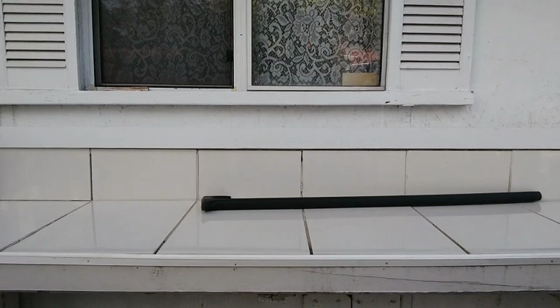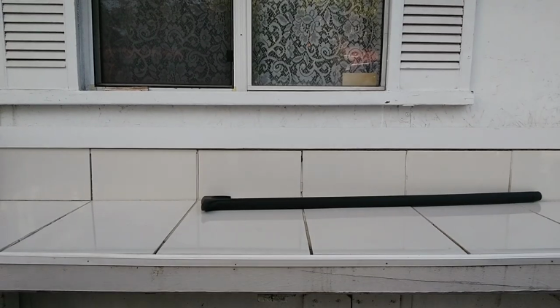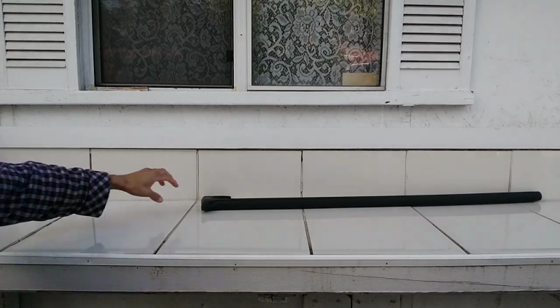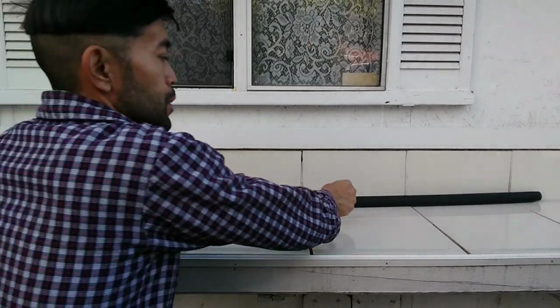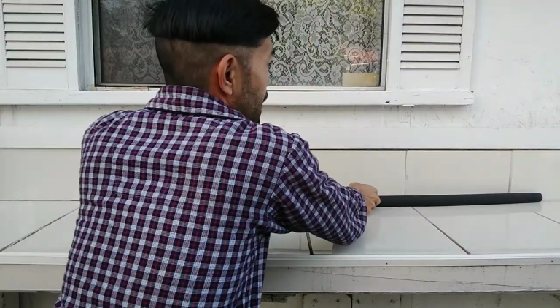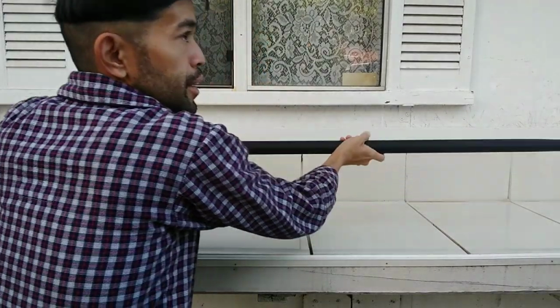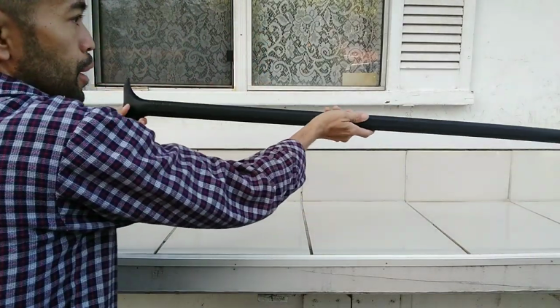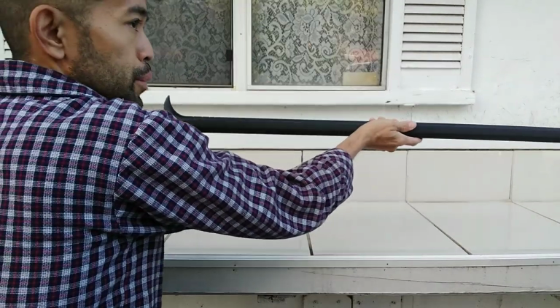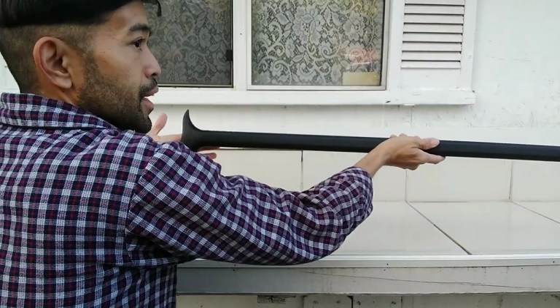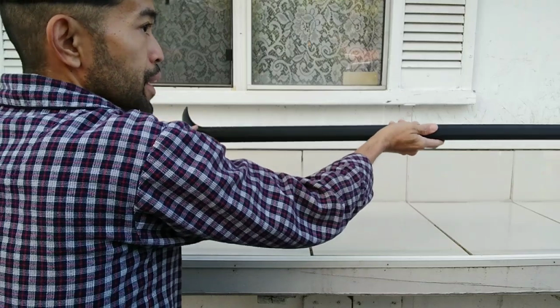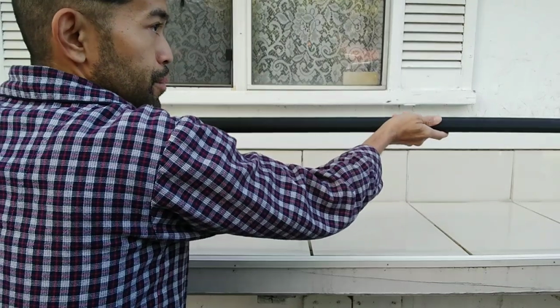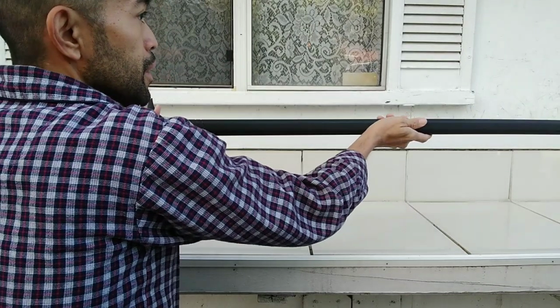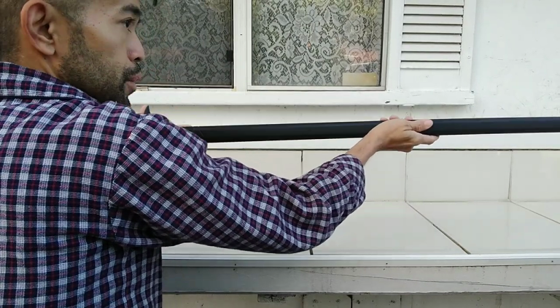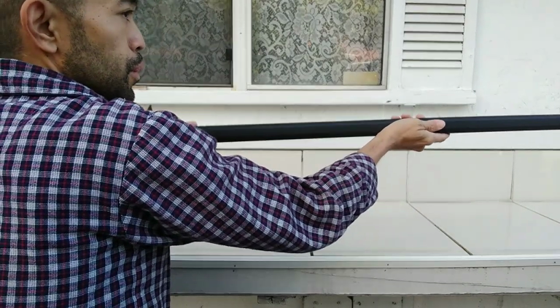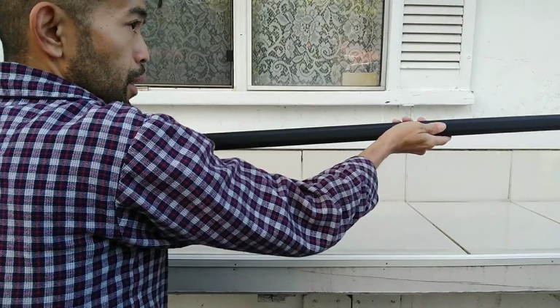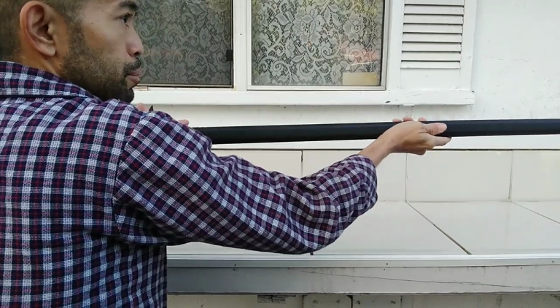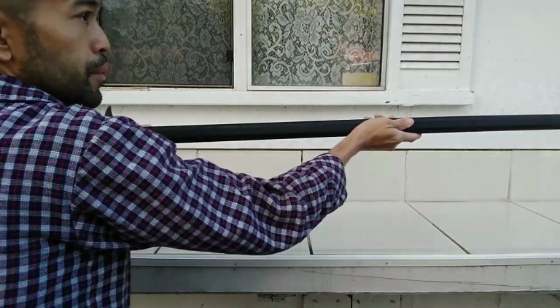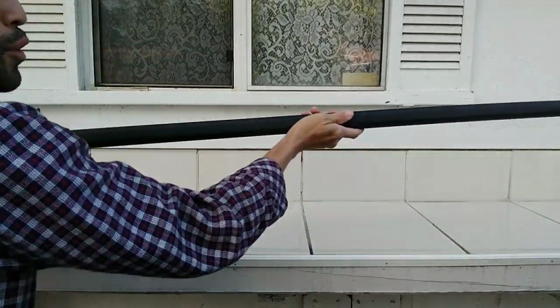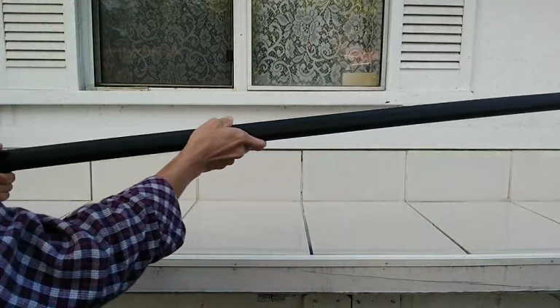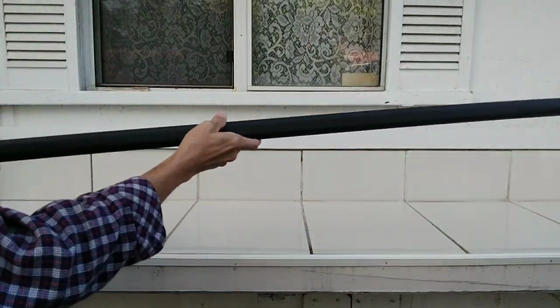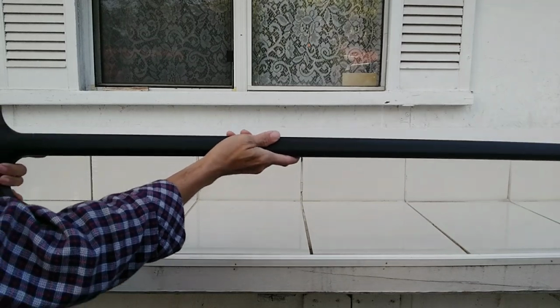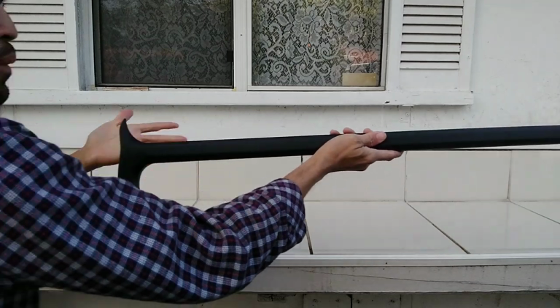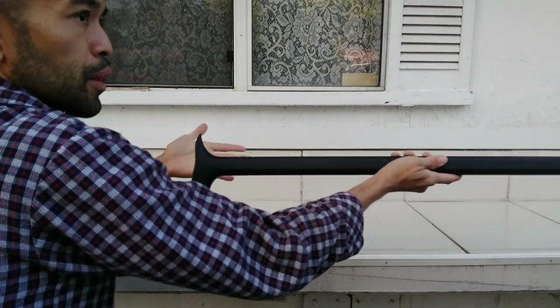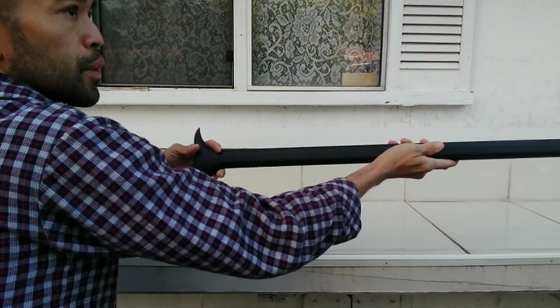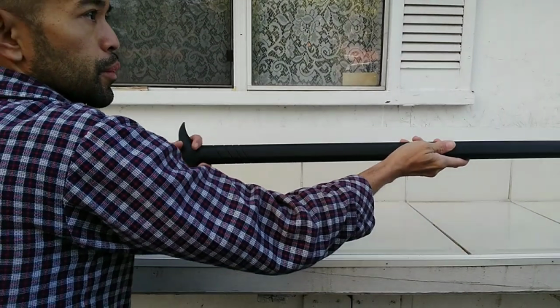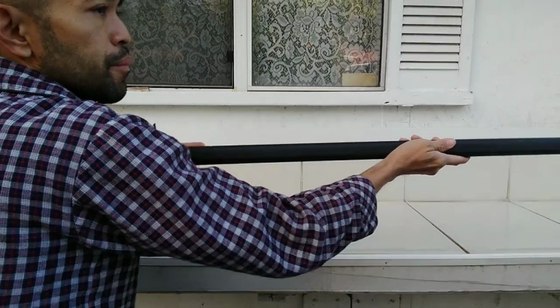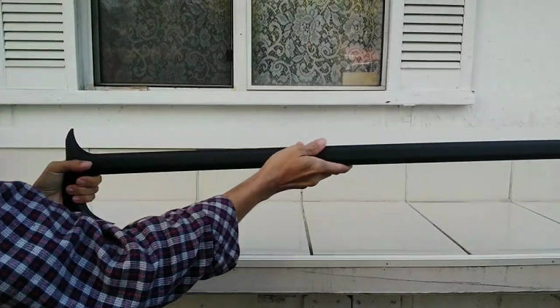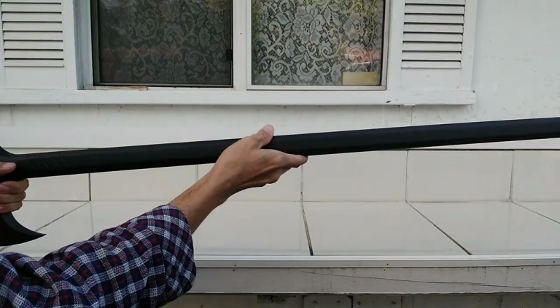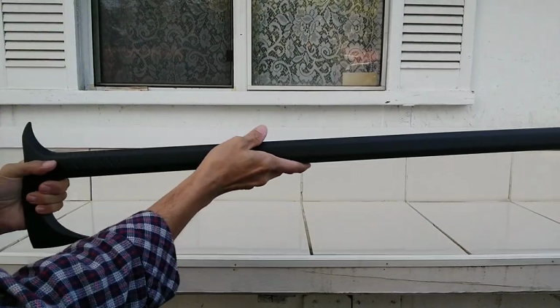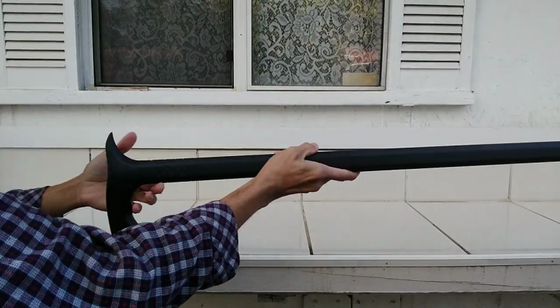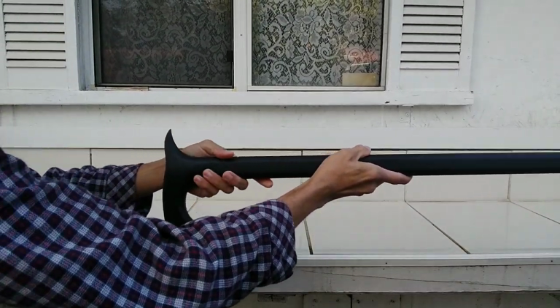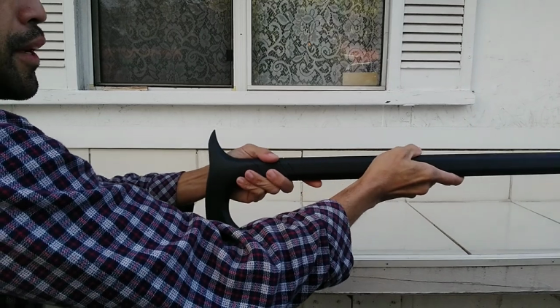So here we go — I got it from MidwayUSA once again, and I got this for an awesome budget. This is also my first video of 2023. This is the Cold Steel Axe Head Cane, brand new.